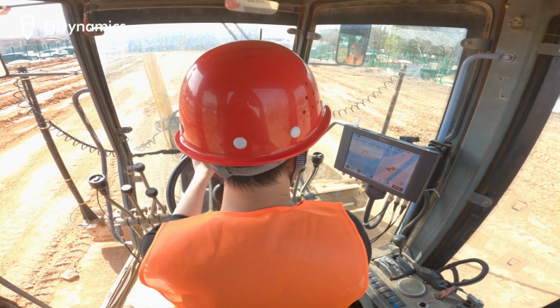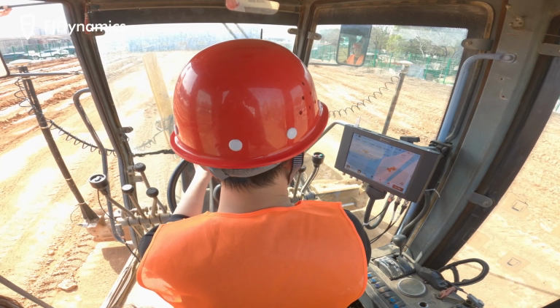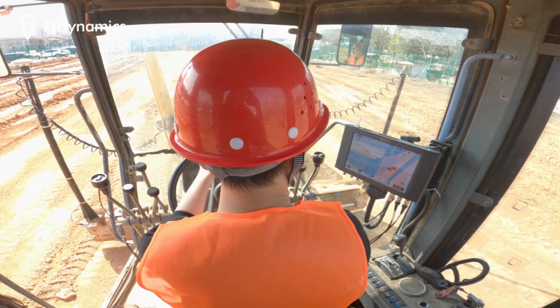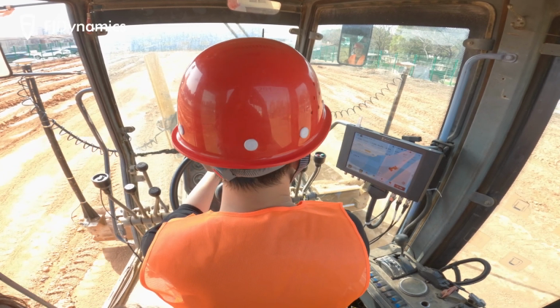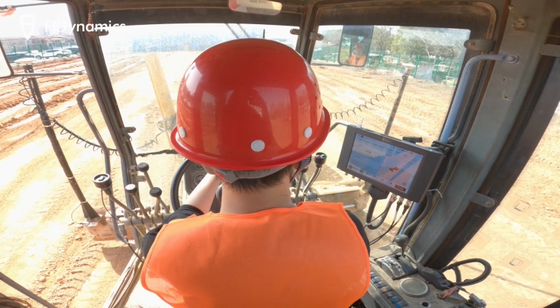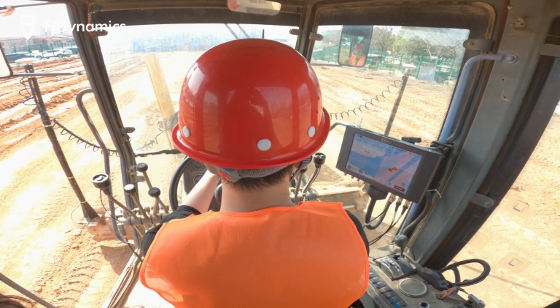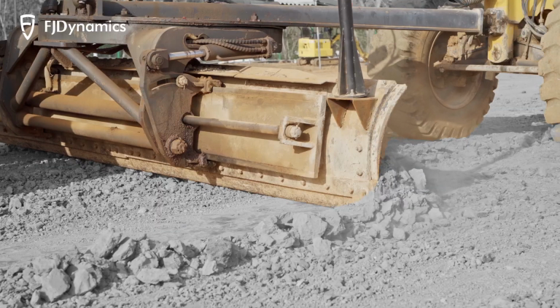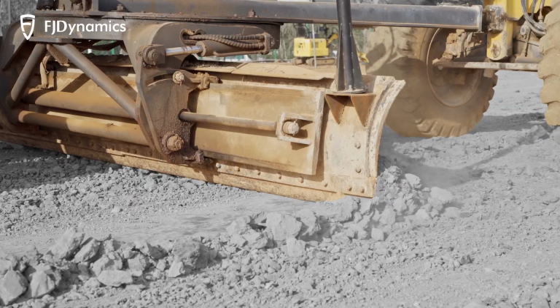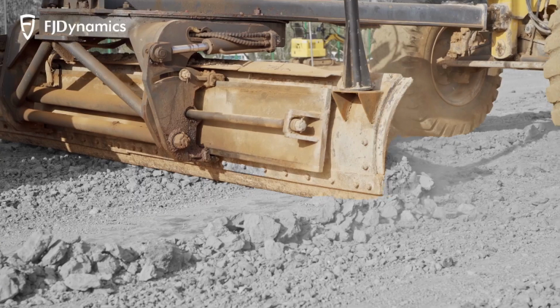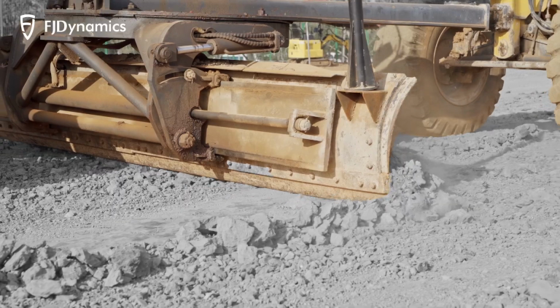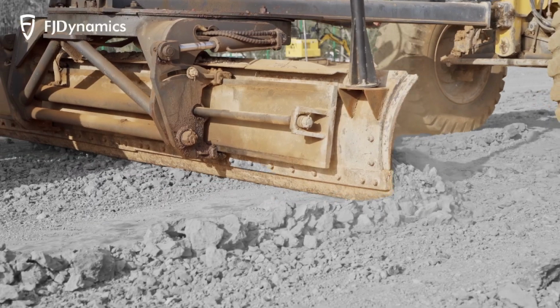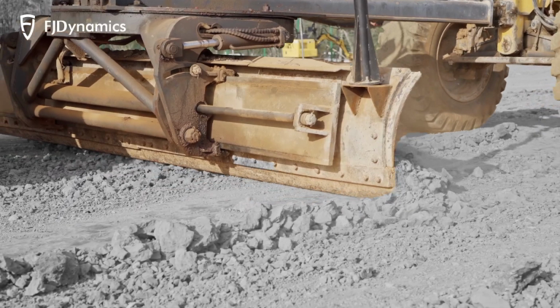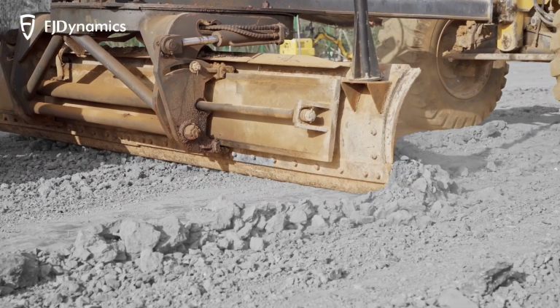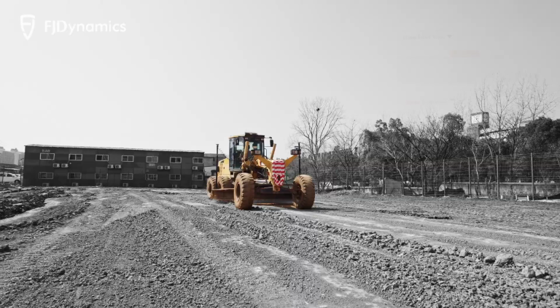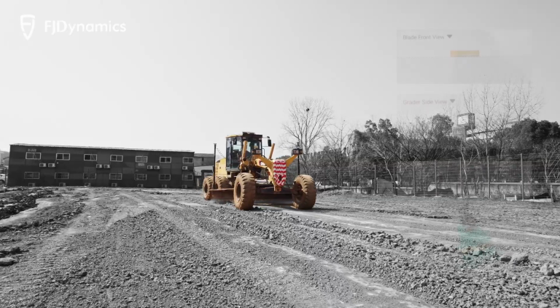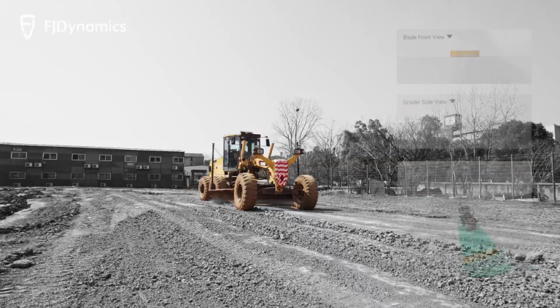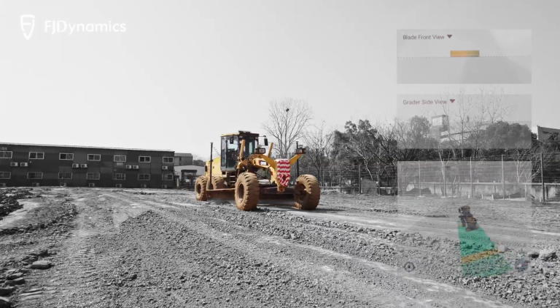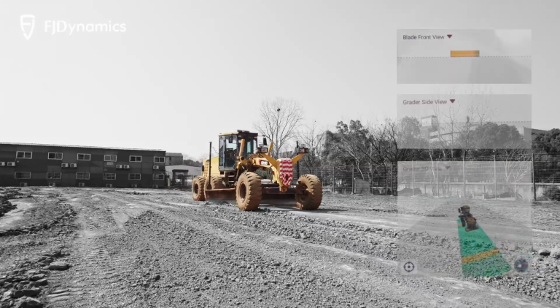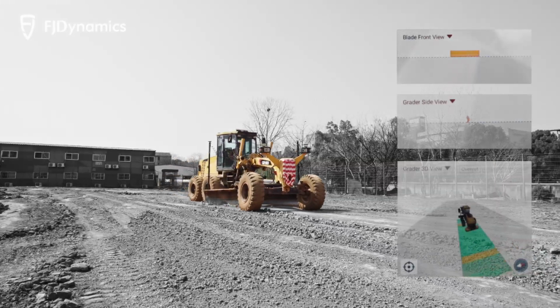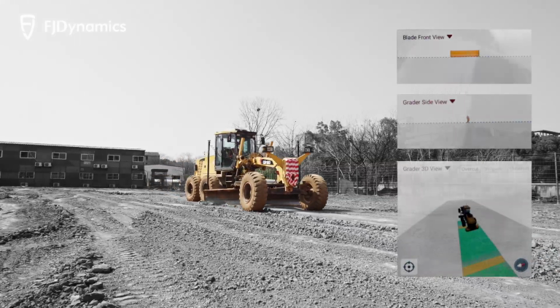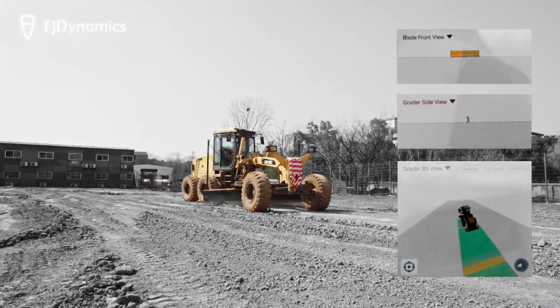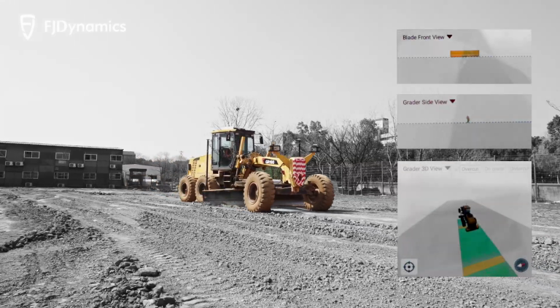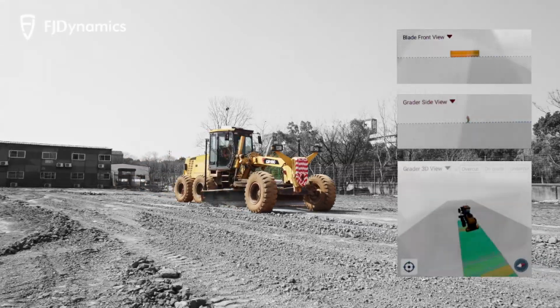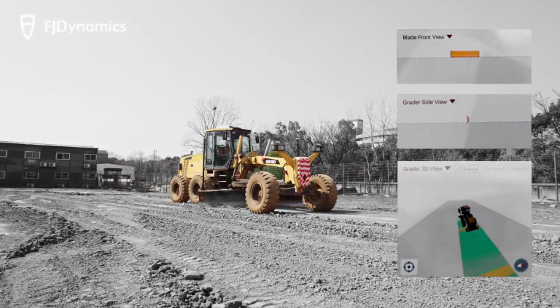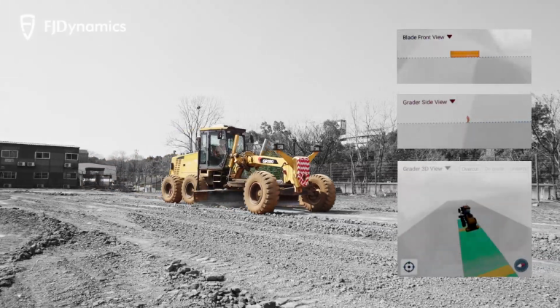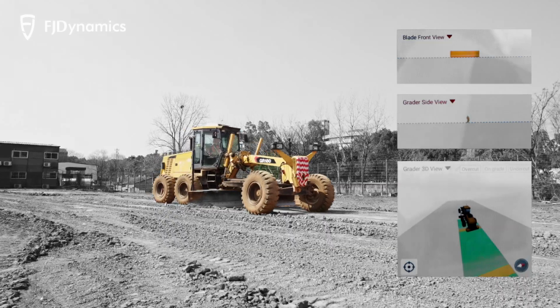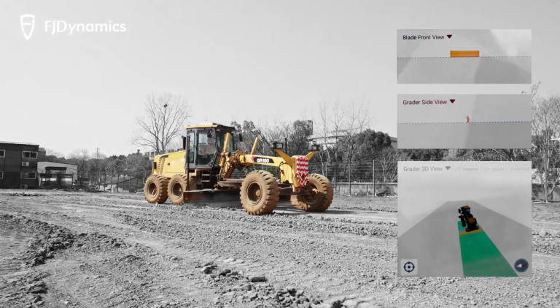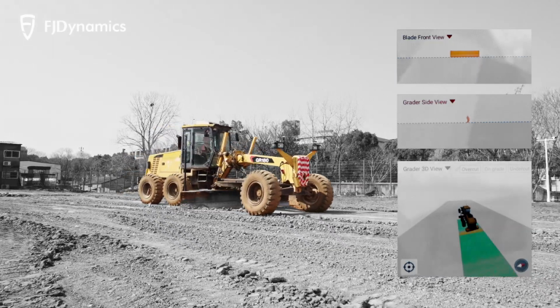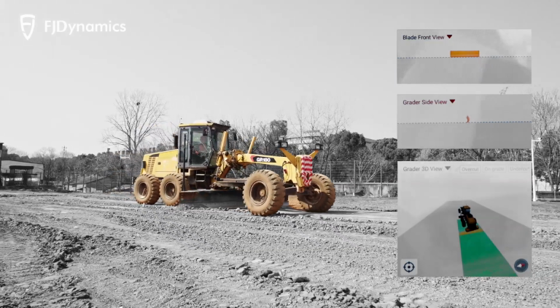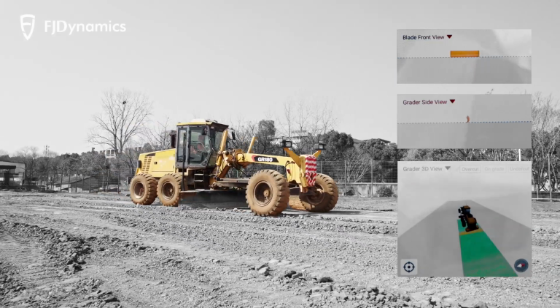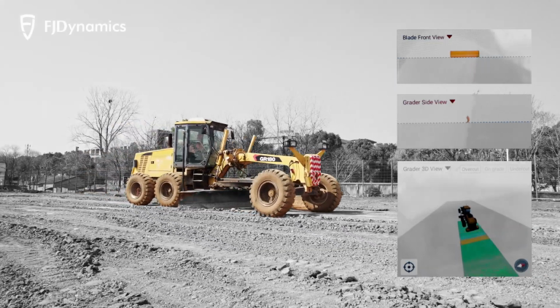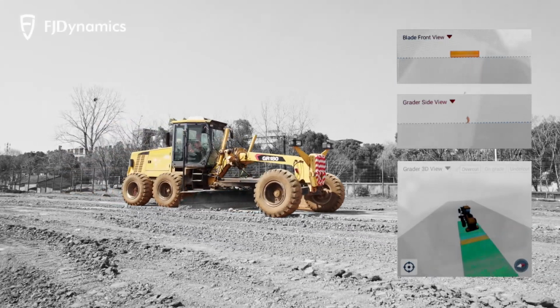Our system's task visualization capability enables comprehensive monitoring of construction progress, ensuring that each task is completed to the highest possible standard.